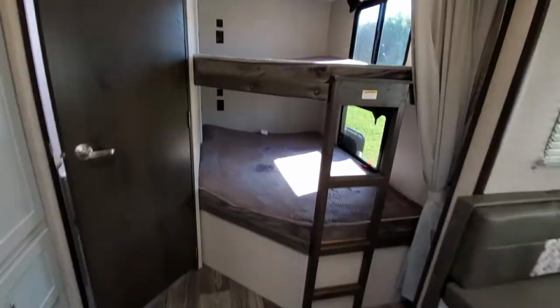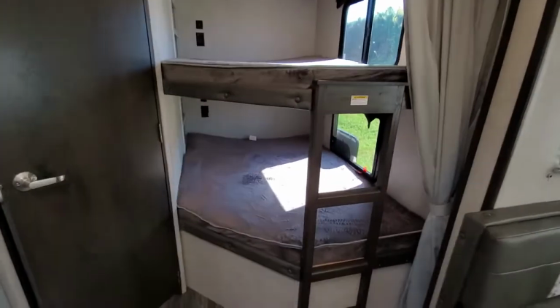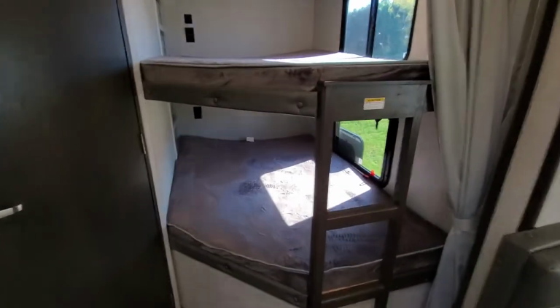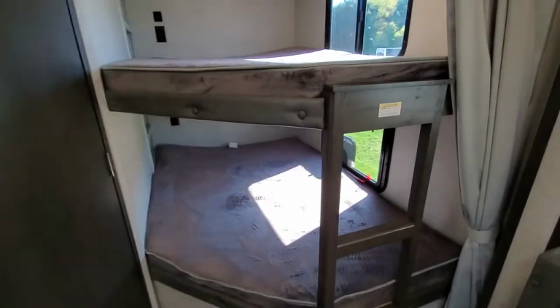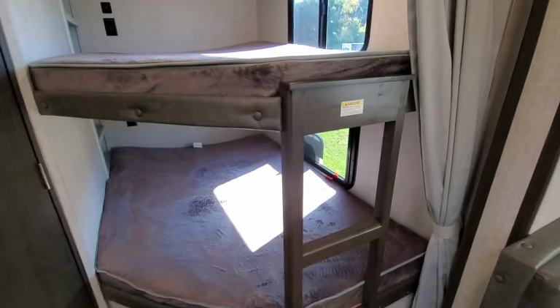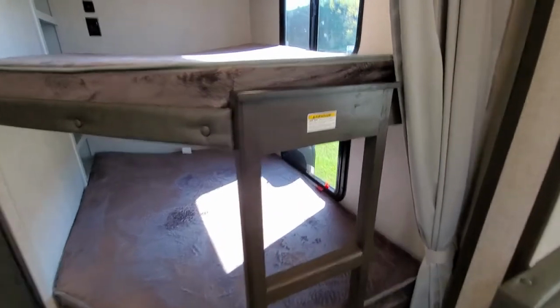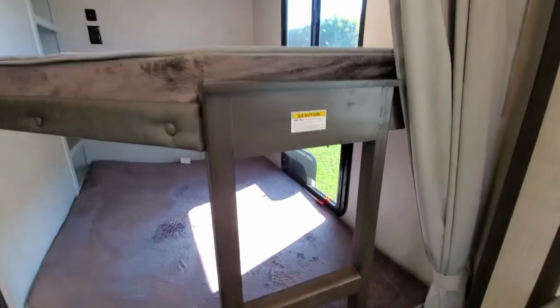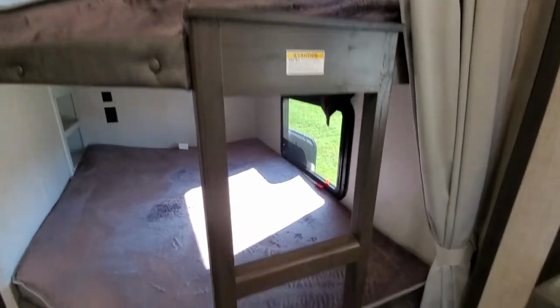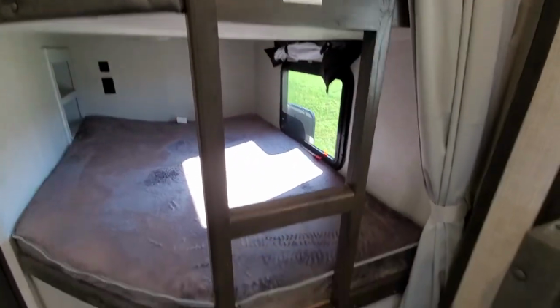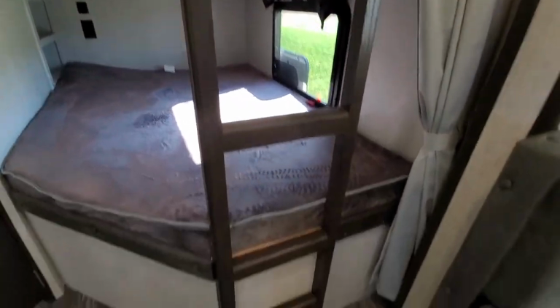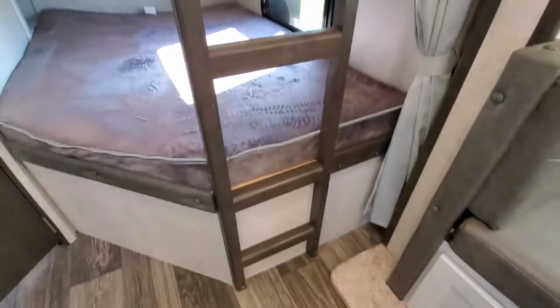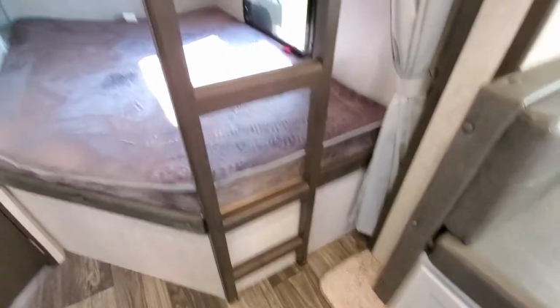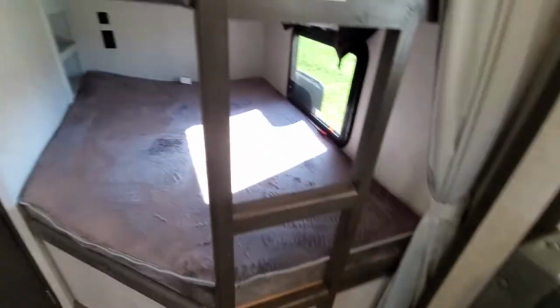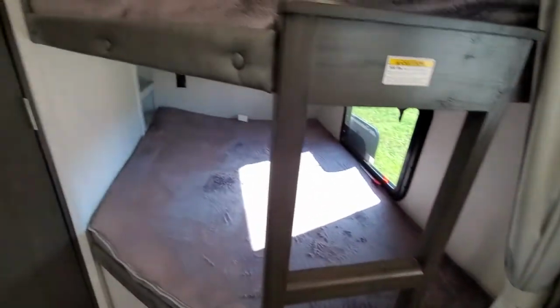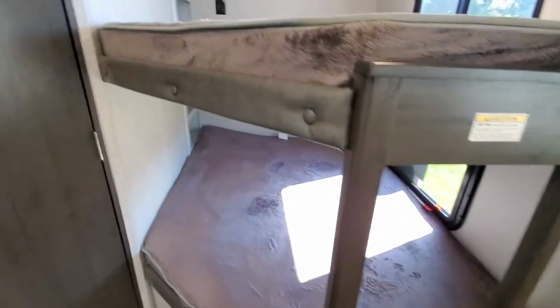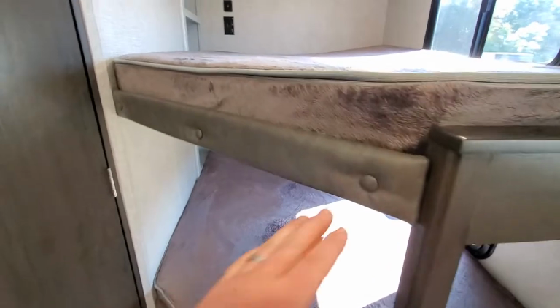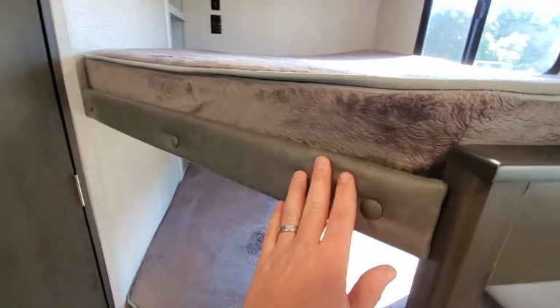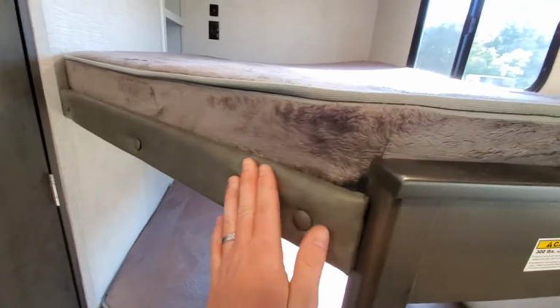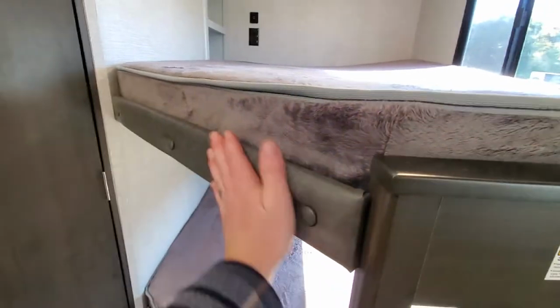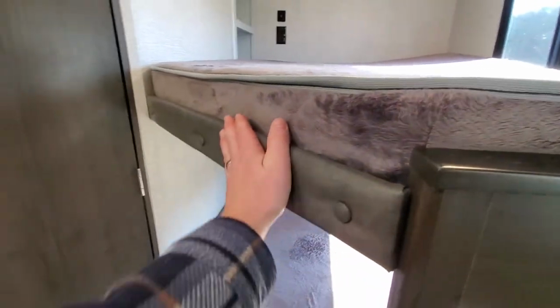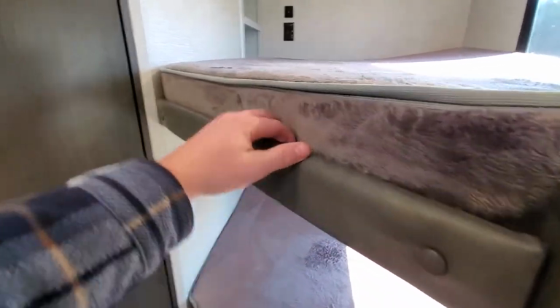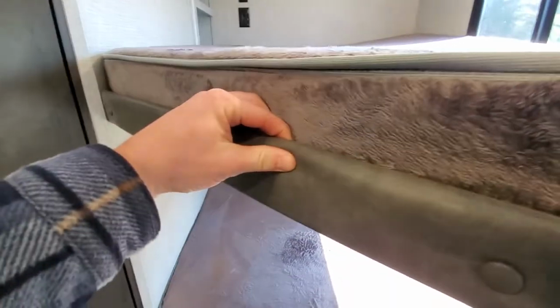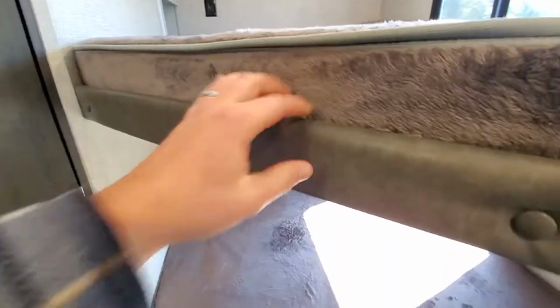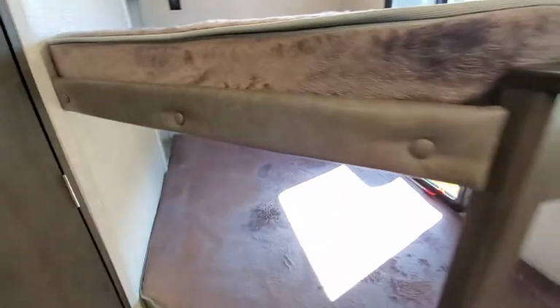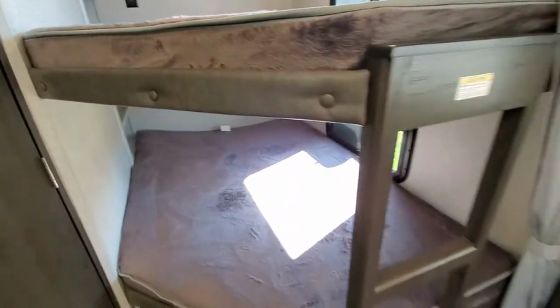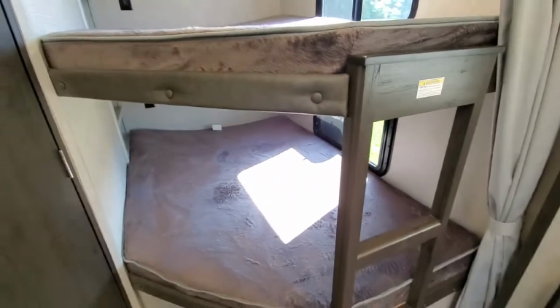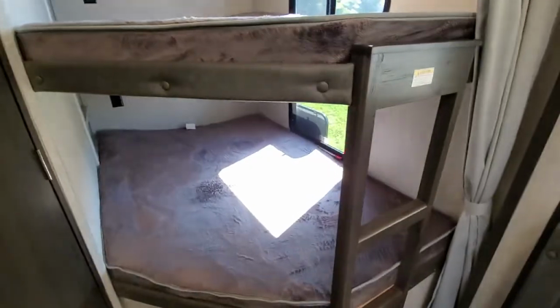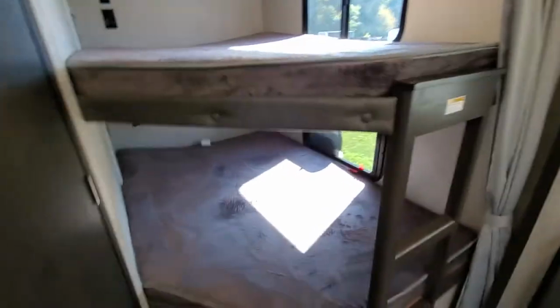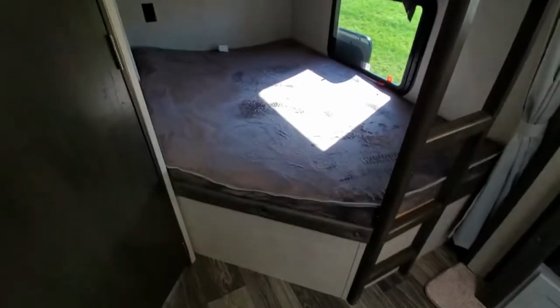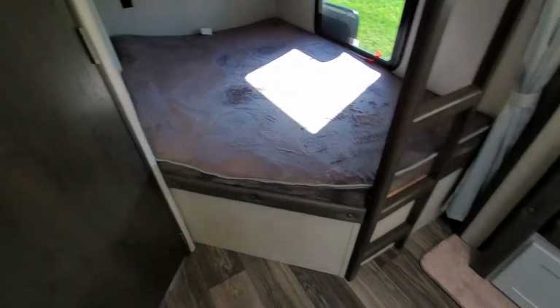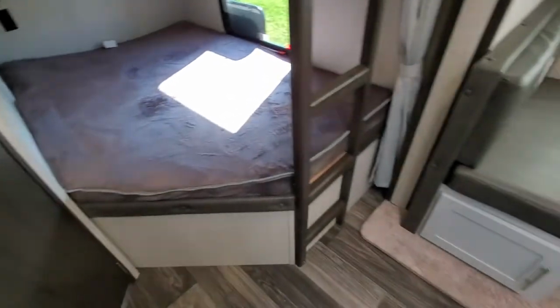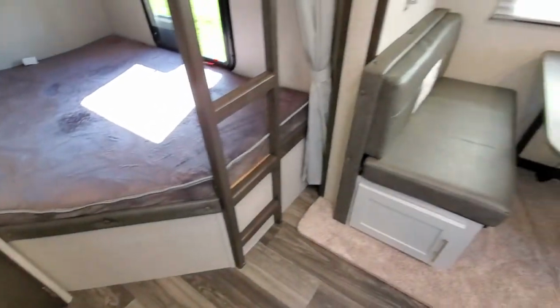Let me talk about these bunks for a minute. First, it's nice that you have a ladder. Second, Bullitt went ahead and cushioned the edge so it's not raw wood that will scrape you up when you slide down off there, because that's what kids do.